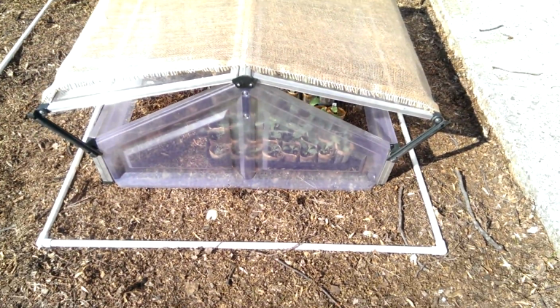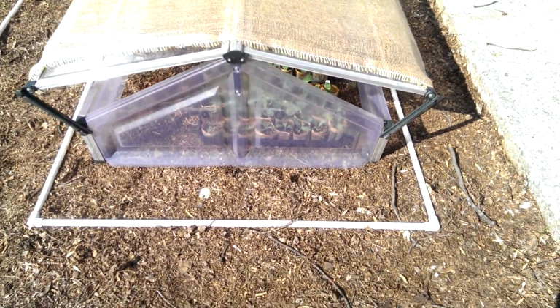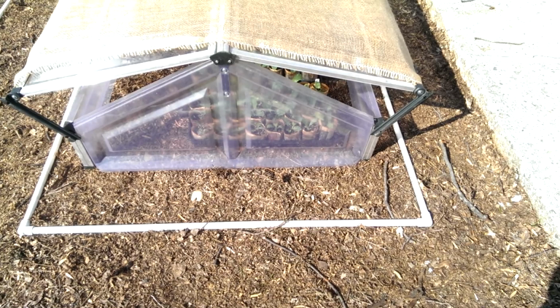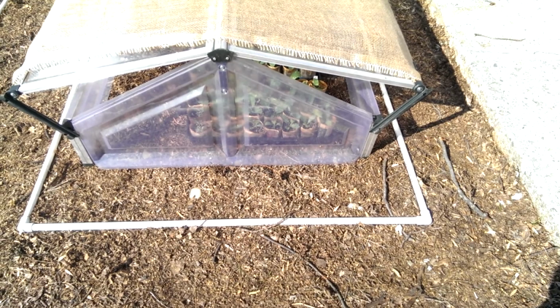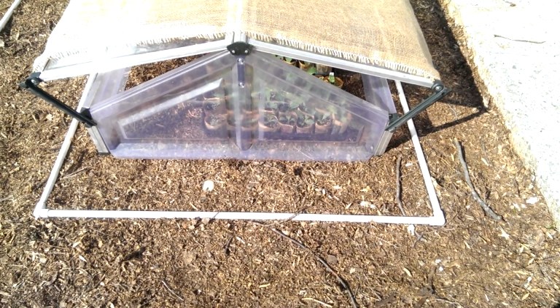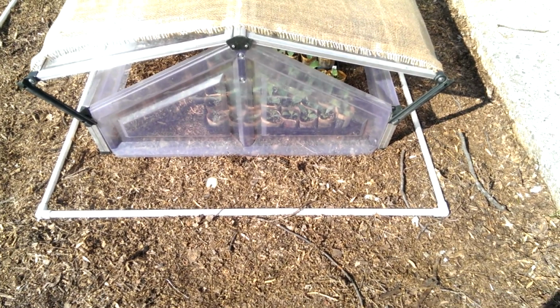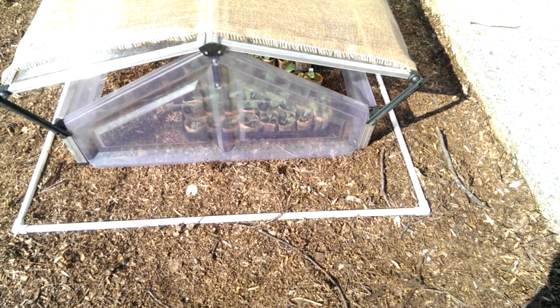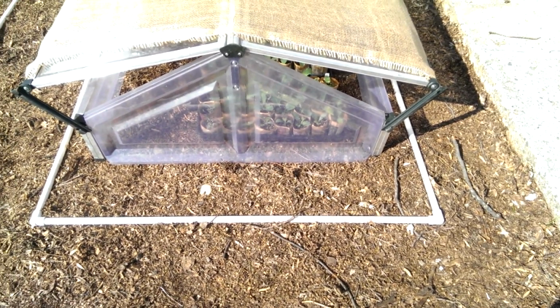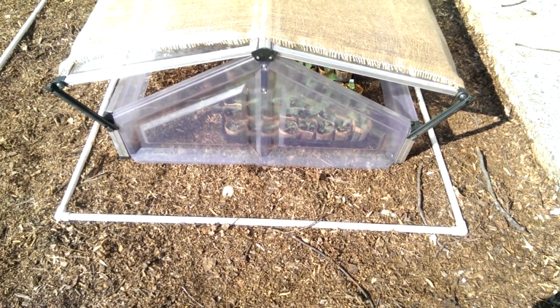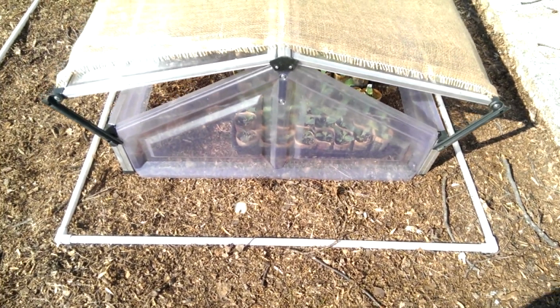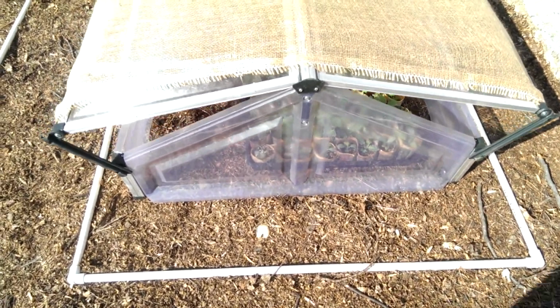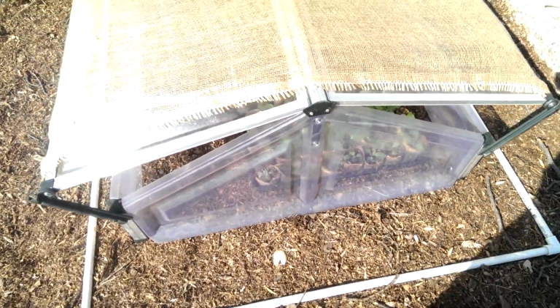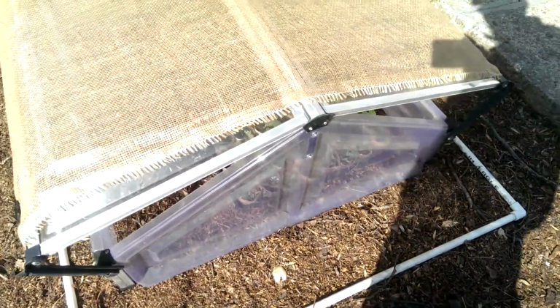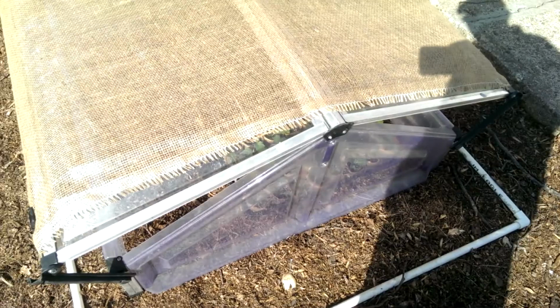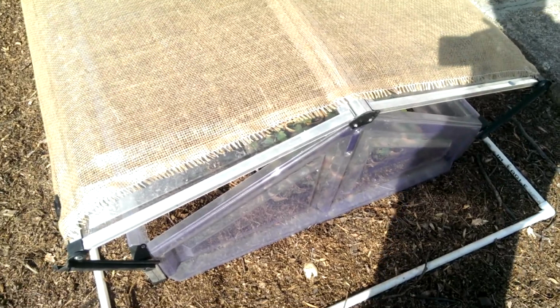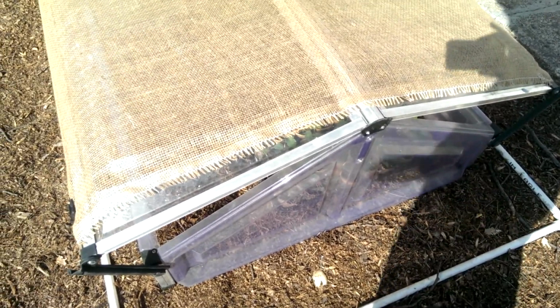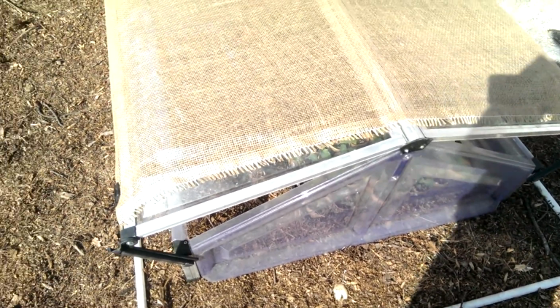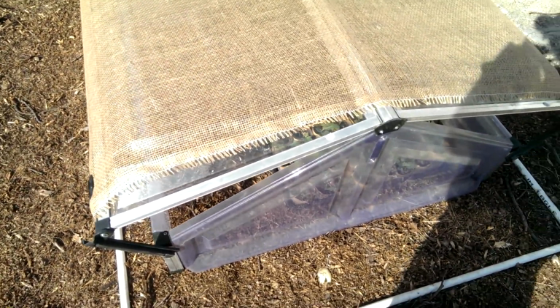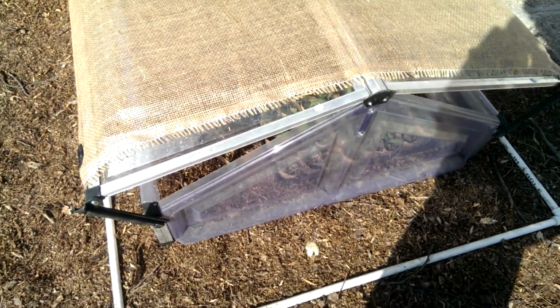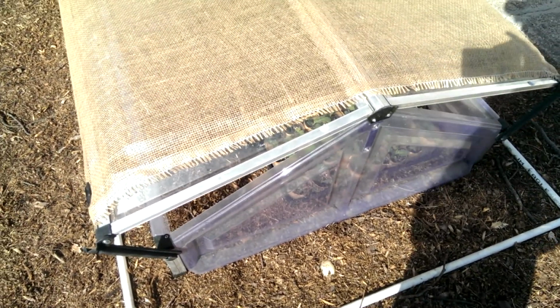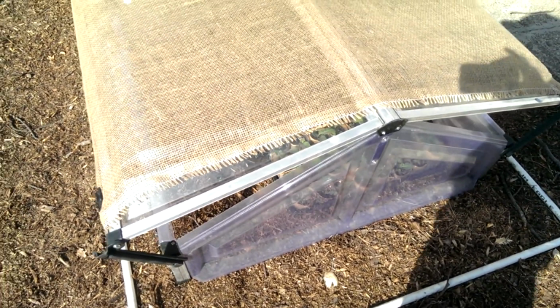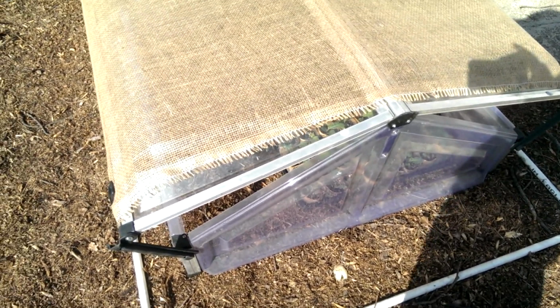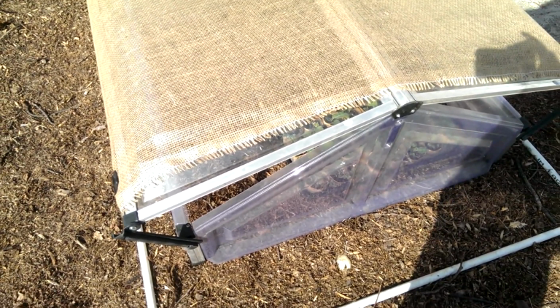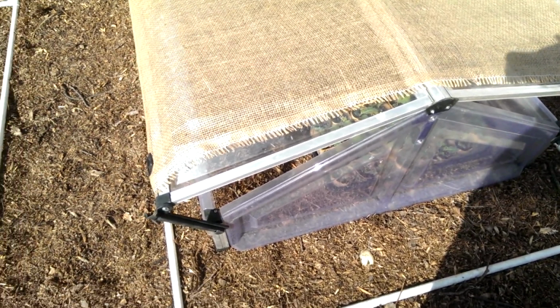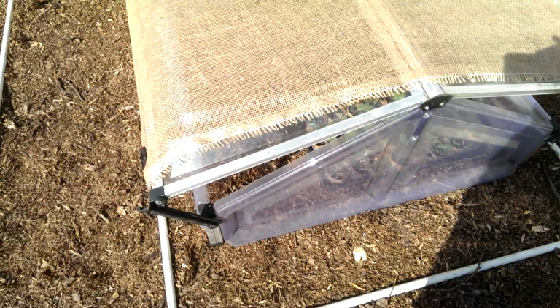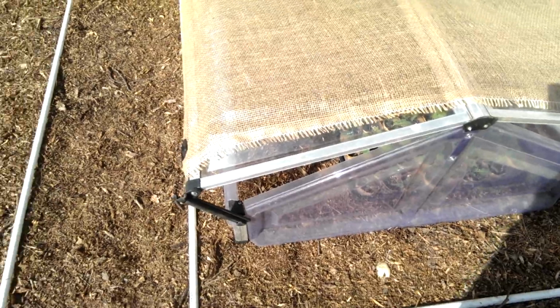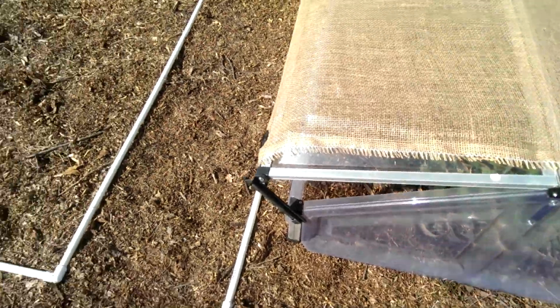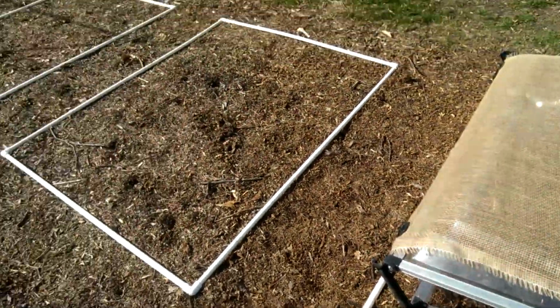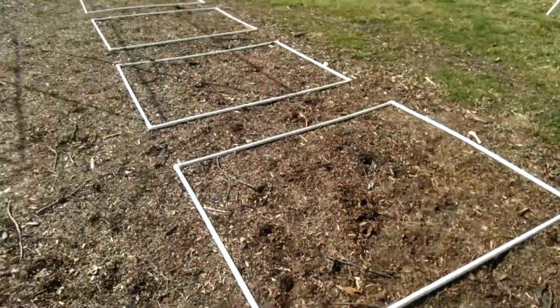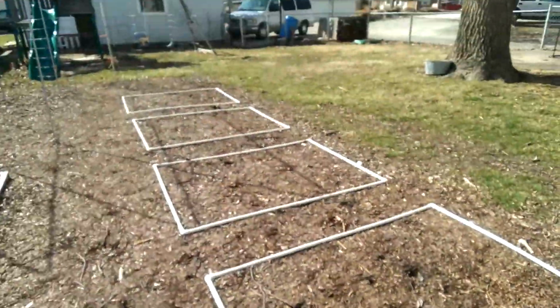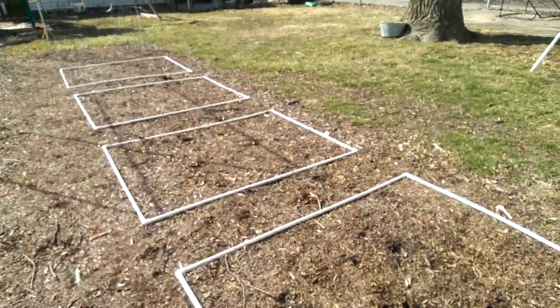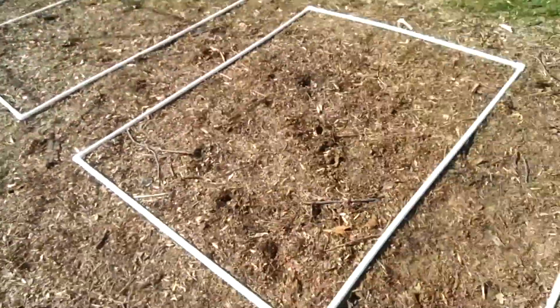It'll probably take a good week or two for these seedlings to get used to the sunlight, and then I'll have them out in full sun. By then the weather should be a little warmer and we can start planting them out into the beds.